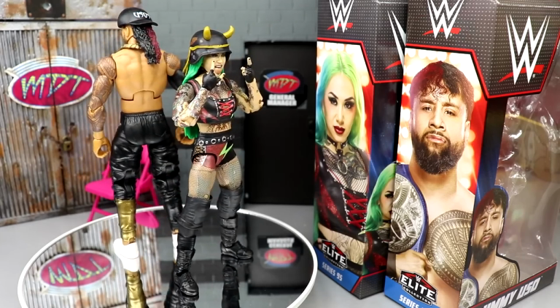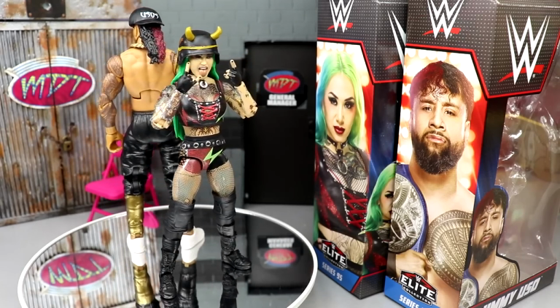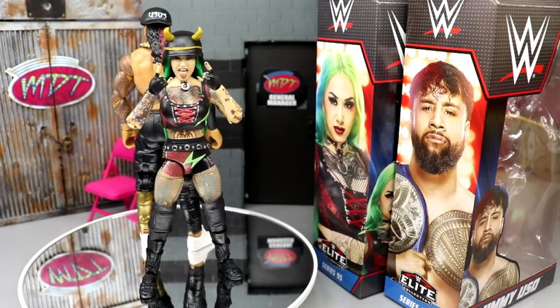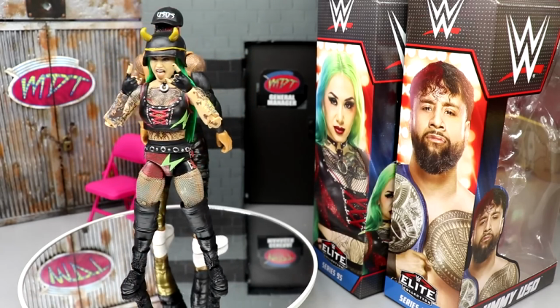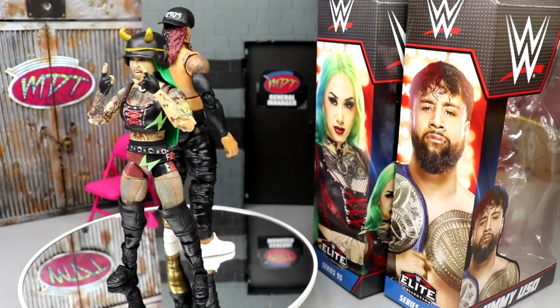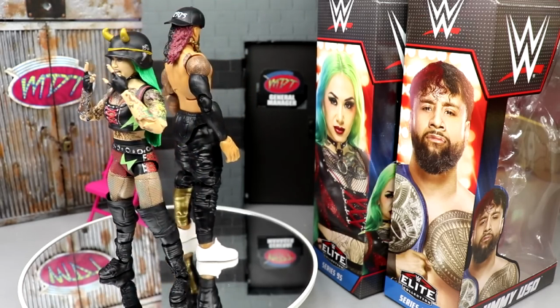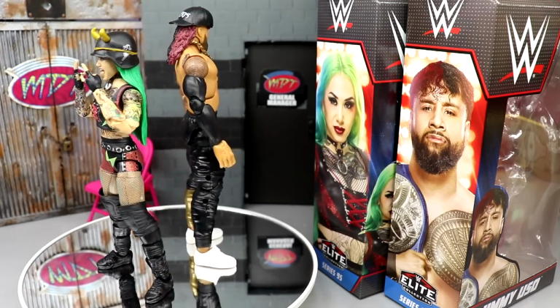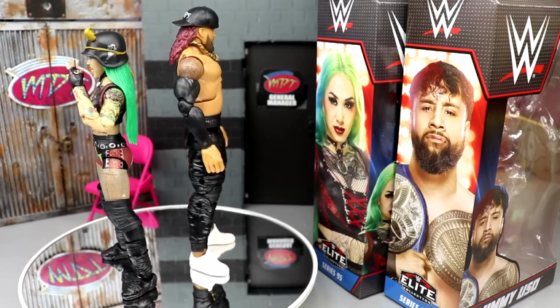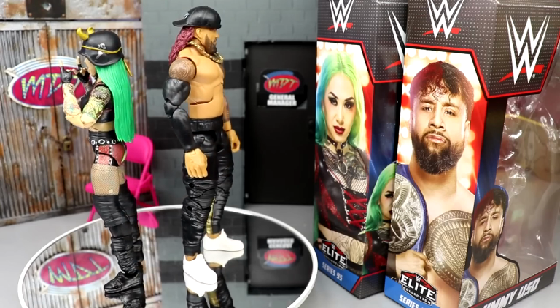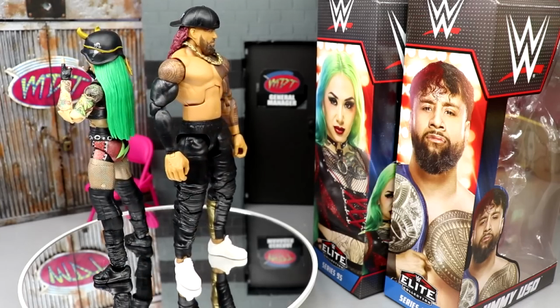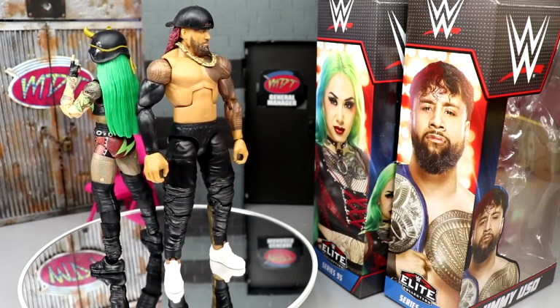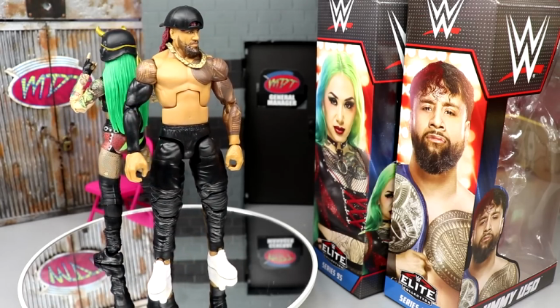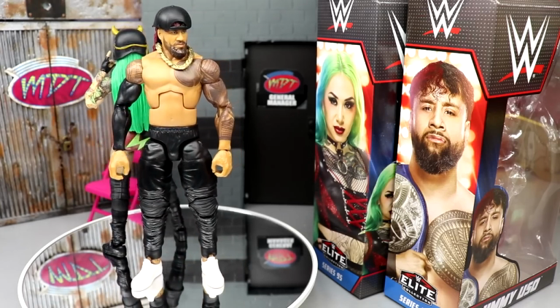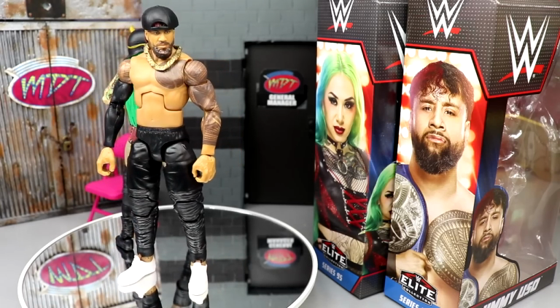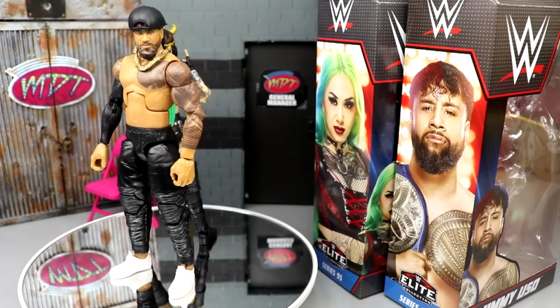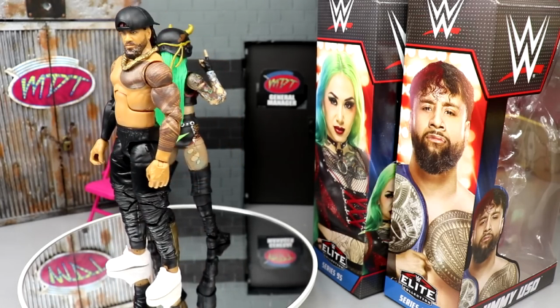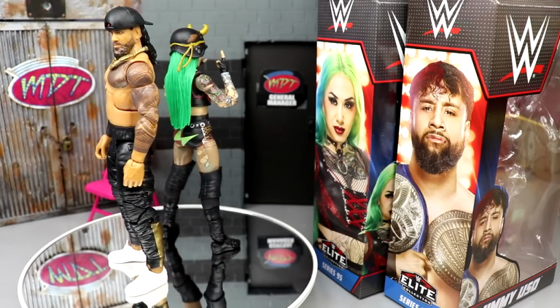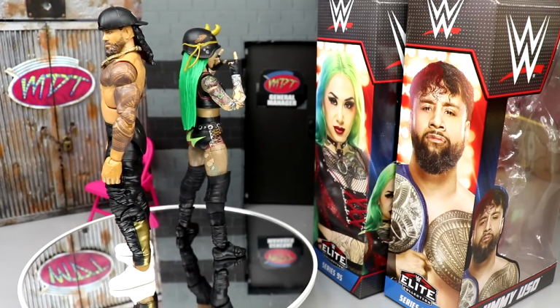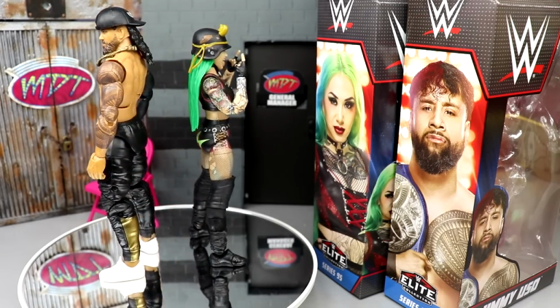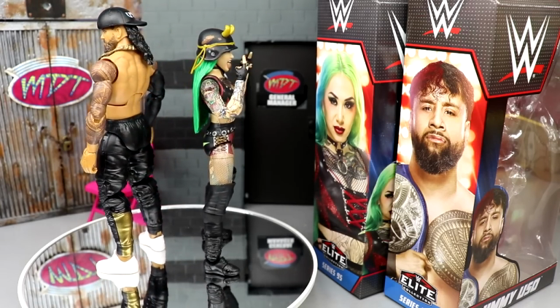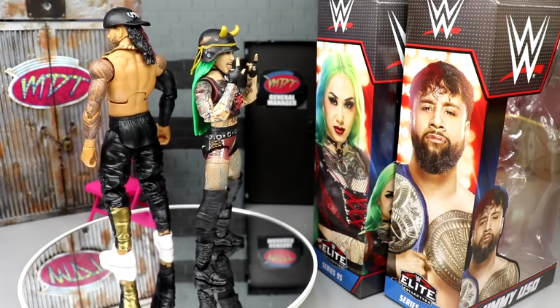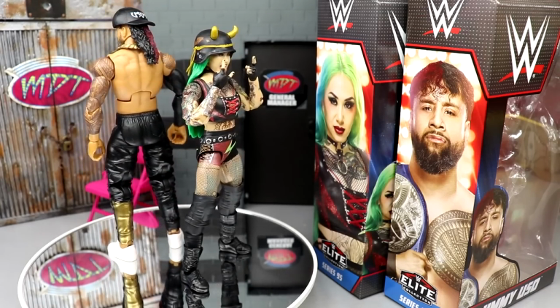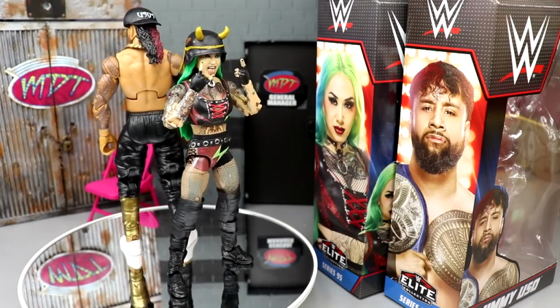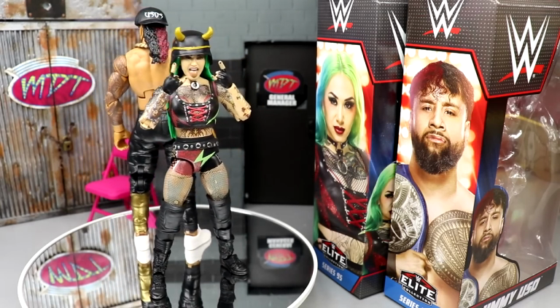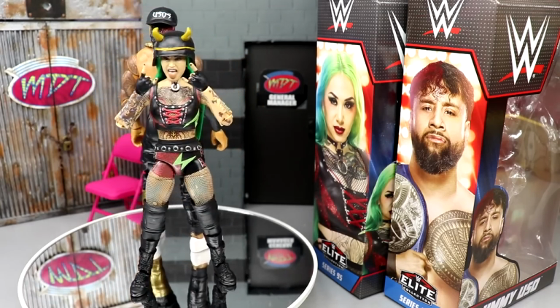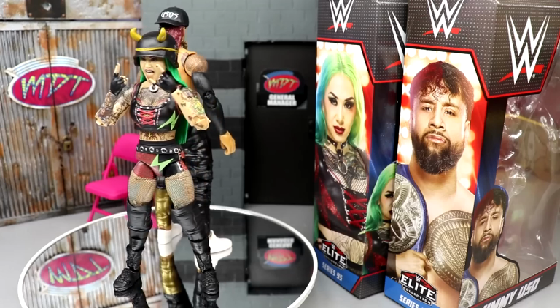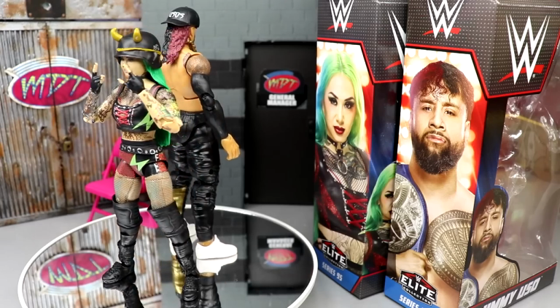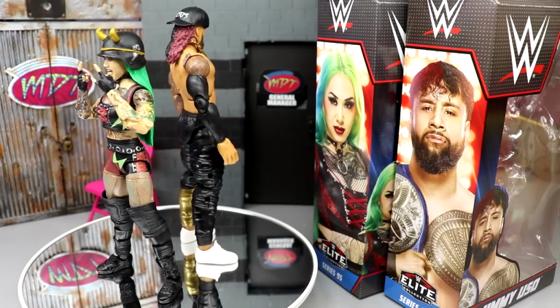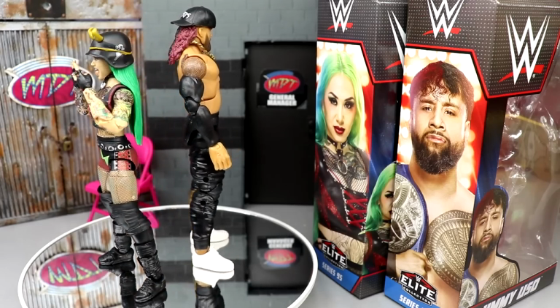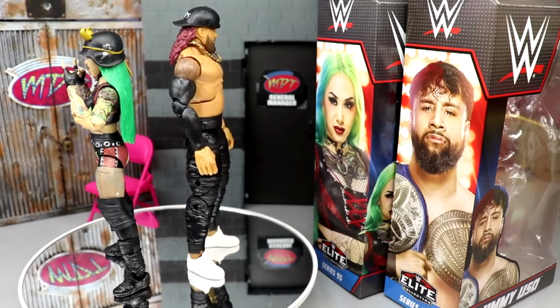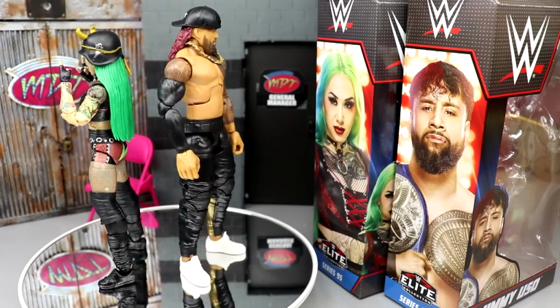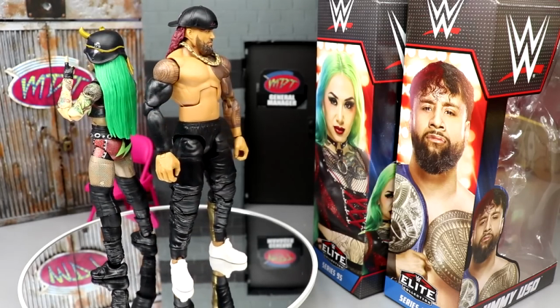Here are both figures spinning around. It's kind of weird because they look like they go together in some faction — the dark clothes and everything. I don't know, I feel like I could see it. But anyway, let's dive into Jimmy Uso's accessories and then take a look at Shotzie Blackheart's accessories.